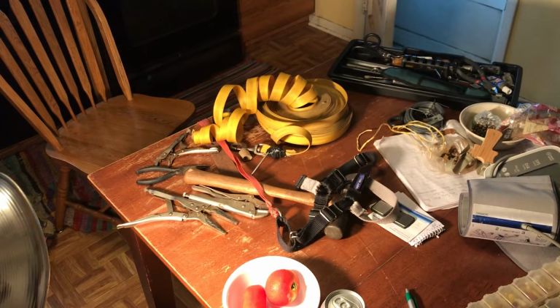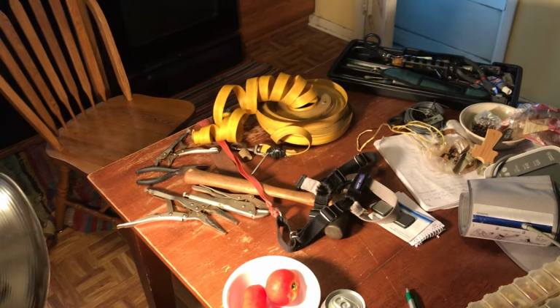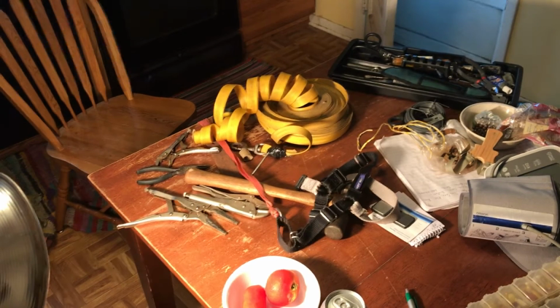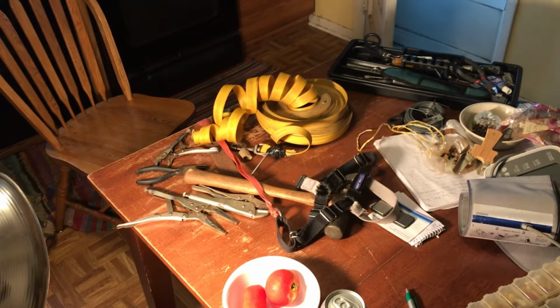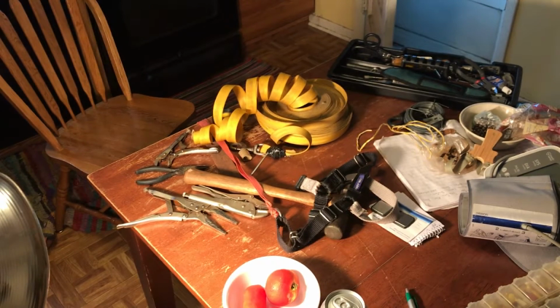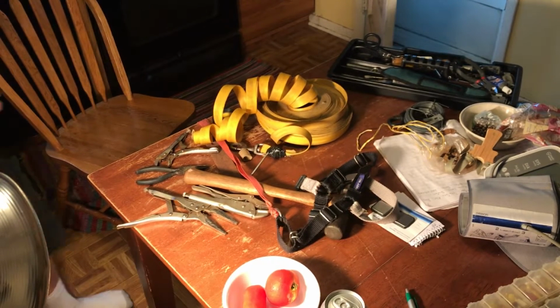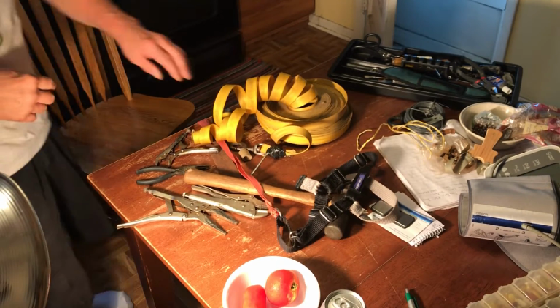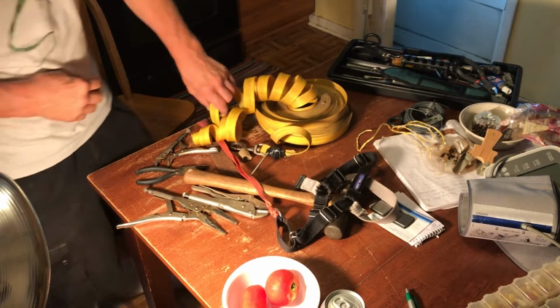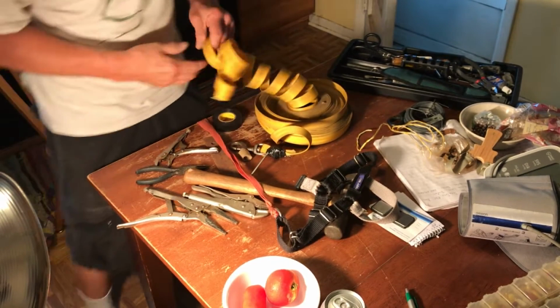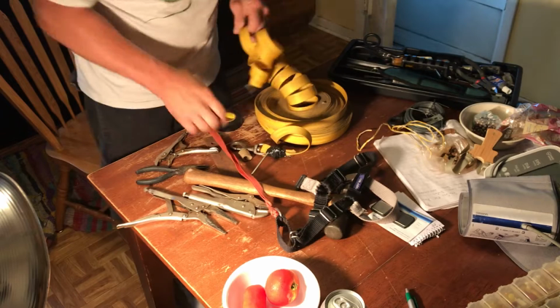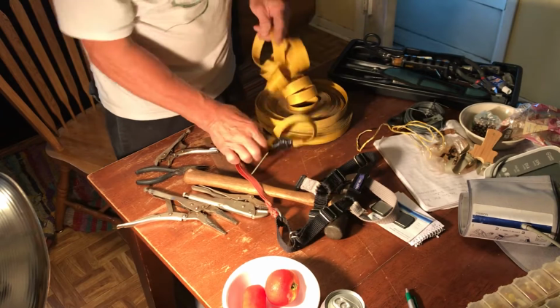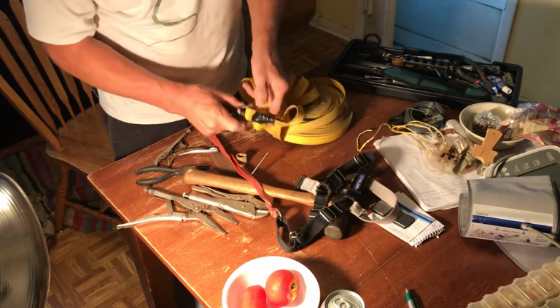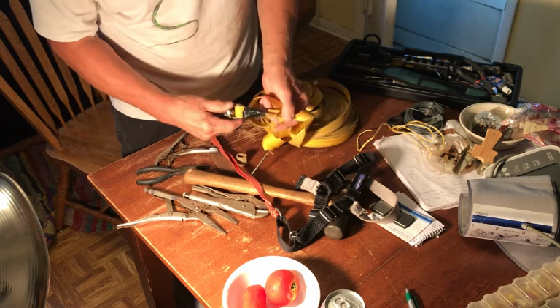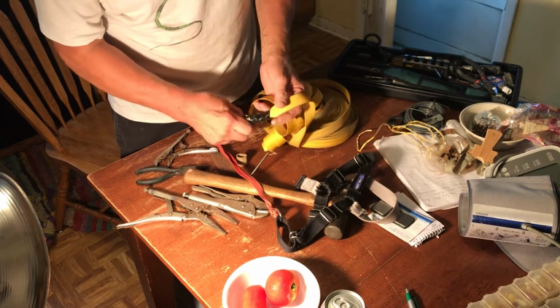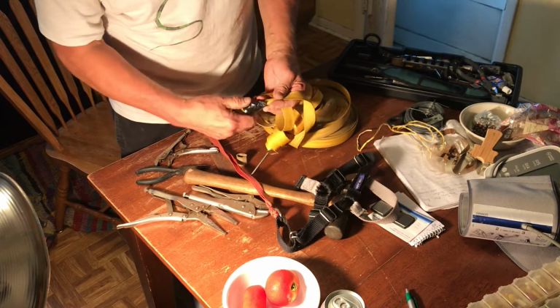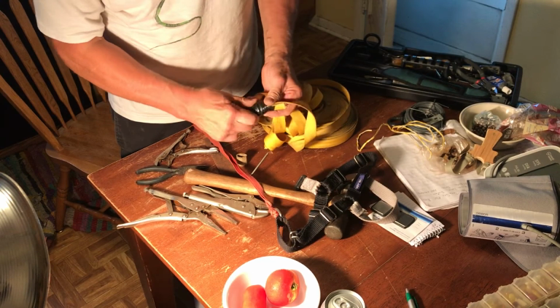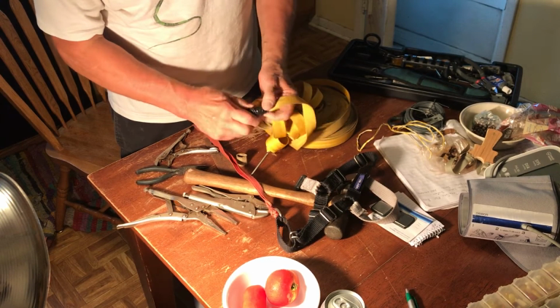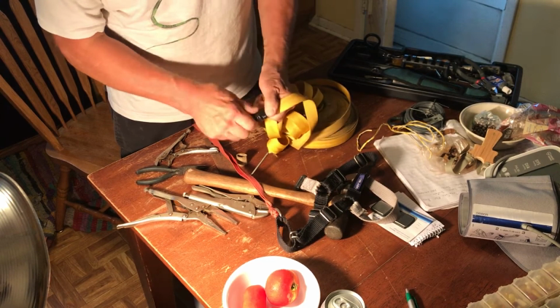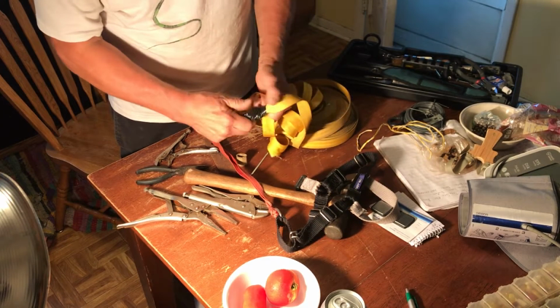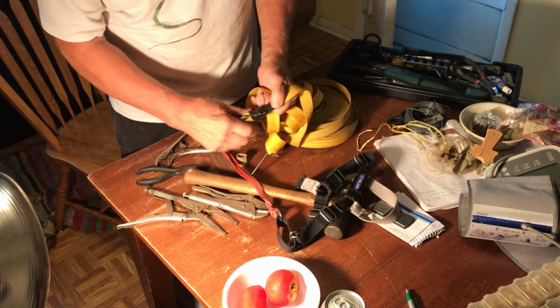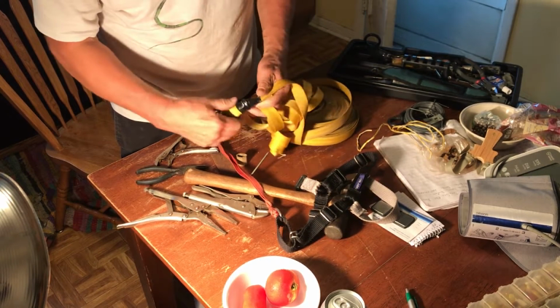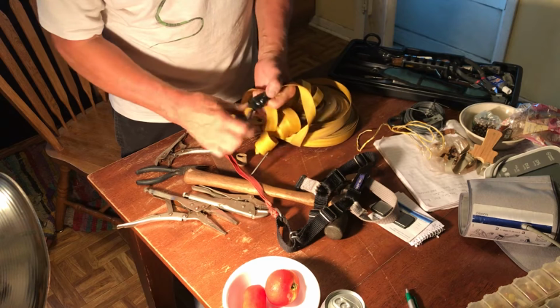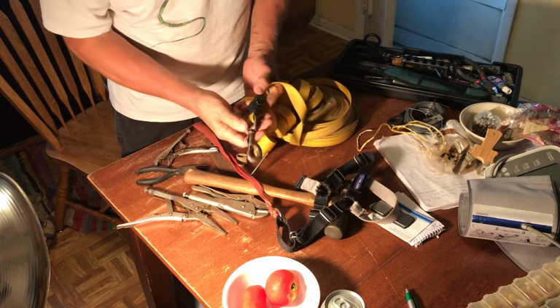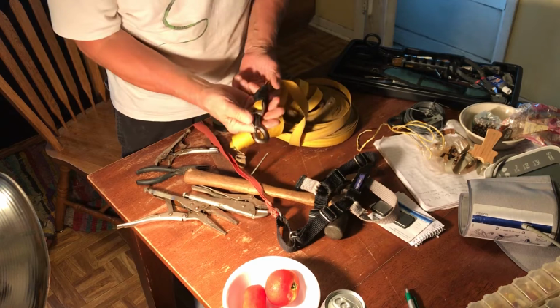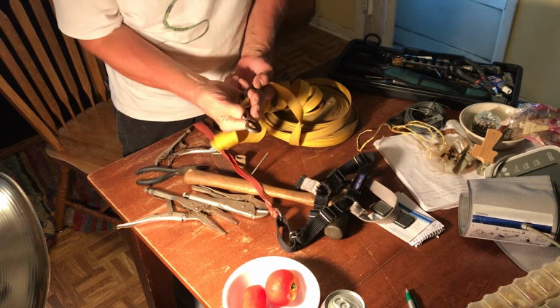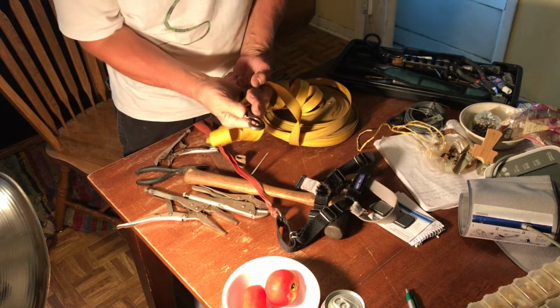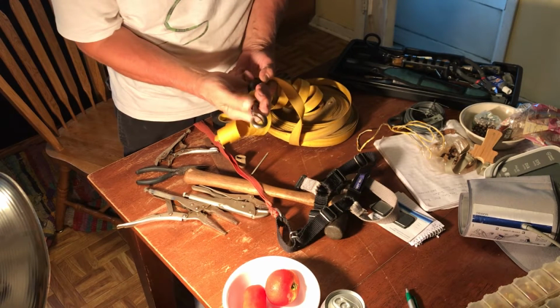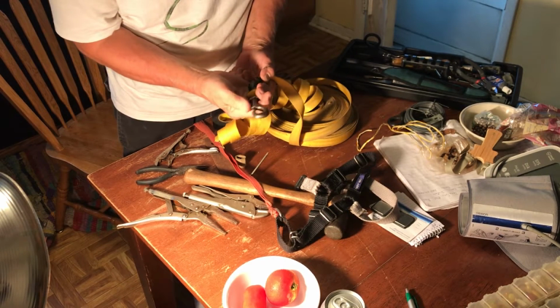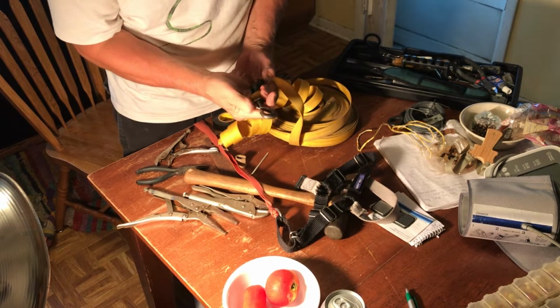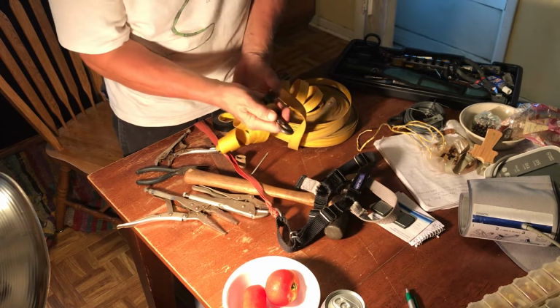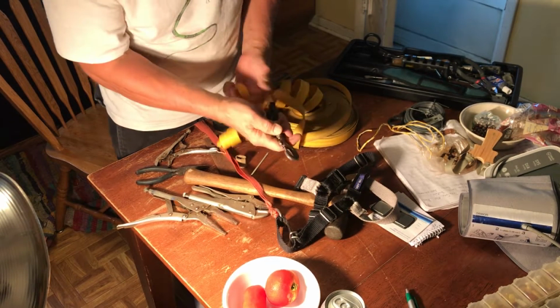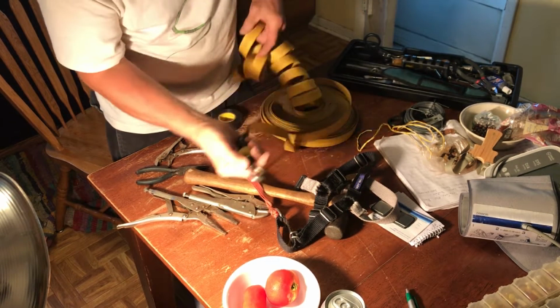Alright, tubers, now we're going to make a handle on this contraption. You can see I got the PVC tape on there that made it really sweet and pretty looking. I lubed that up with some oil.